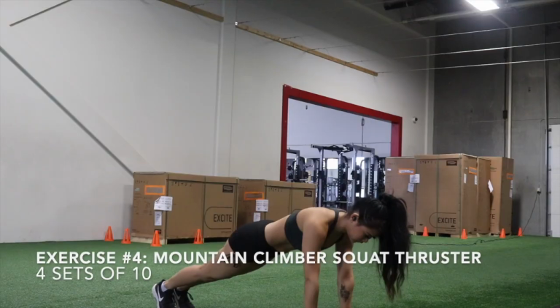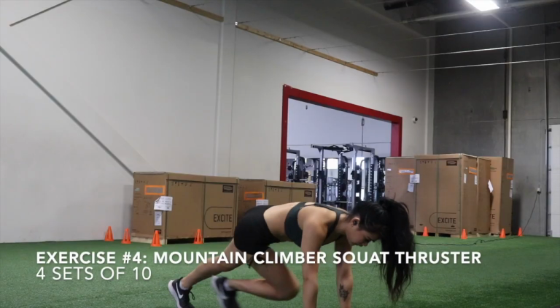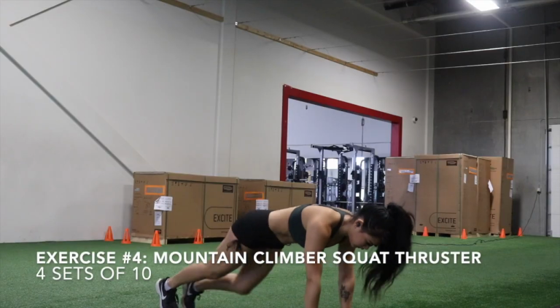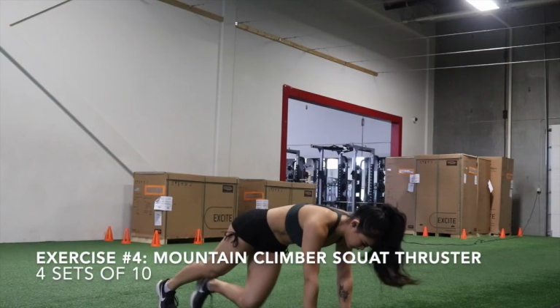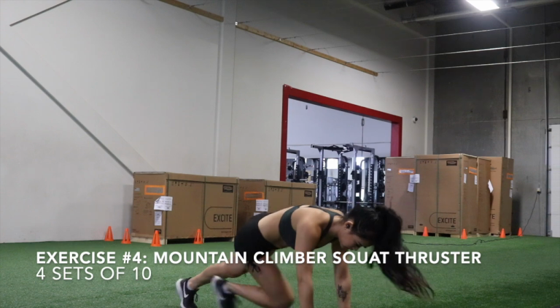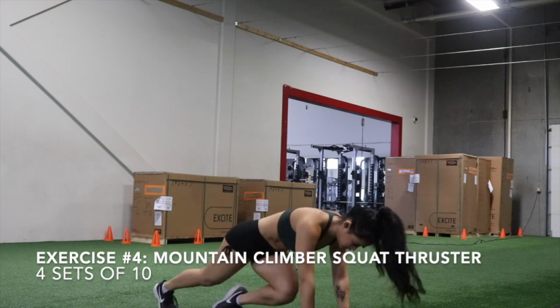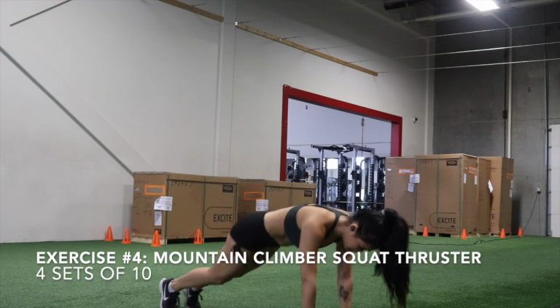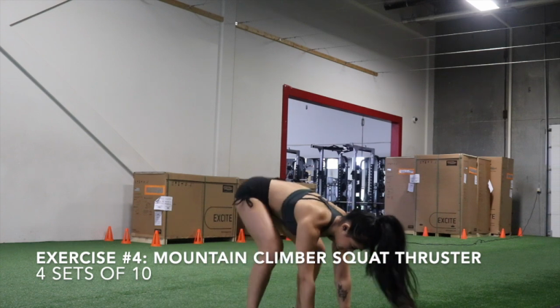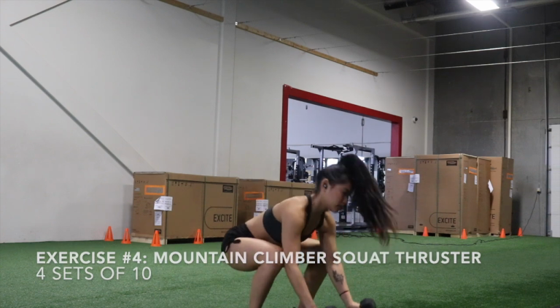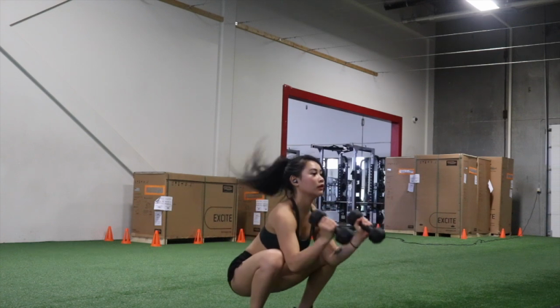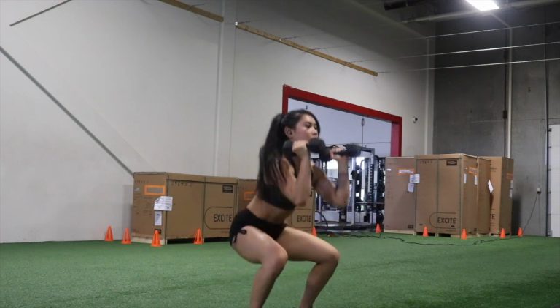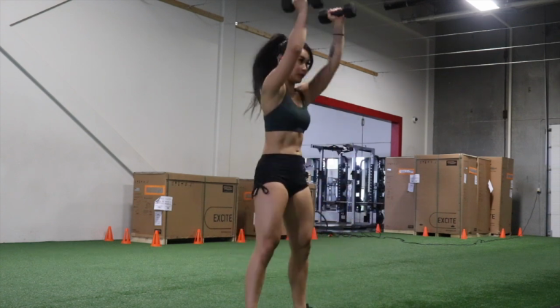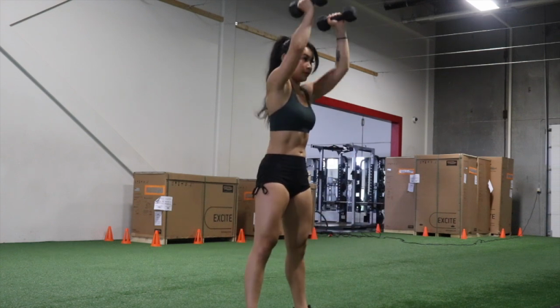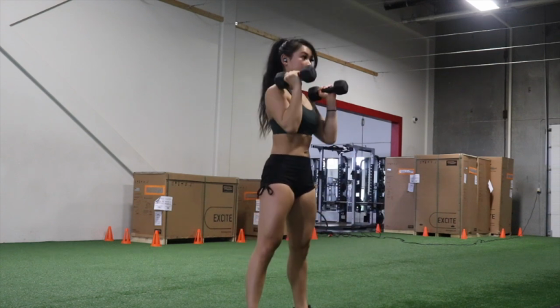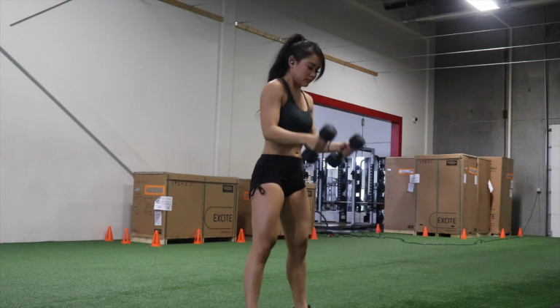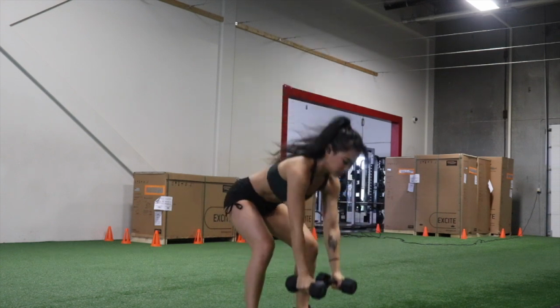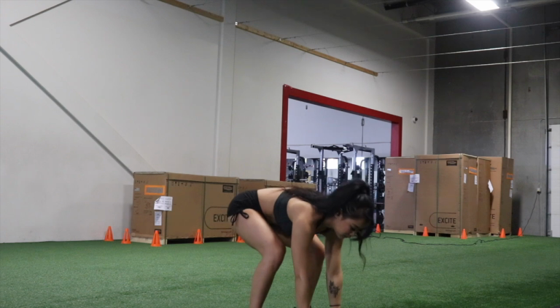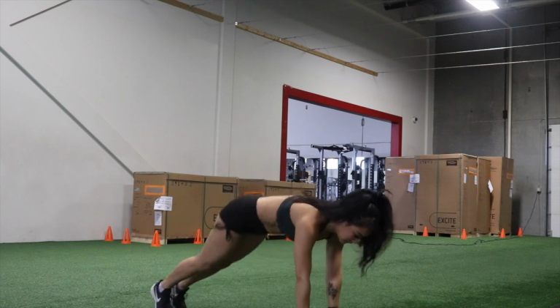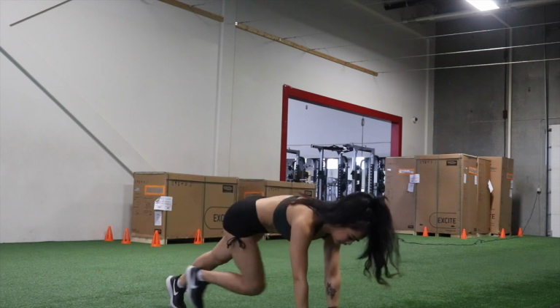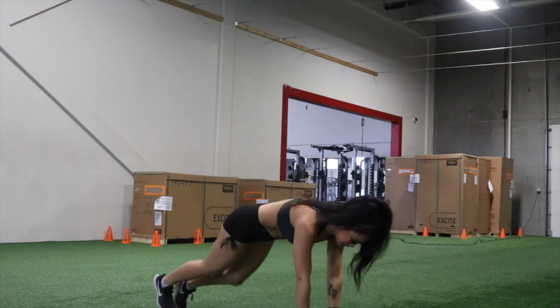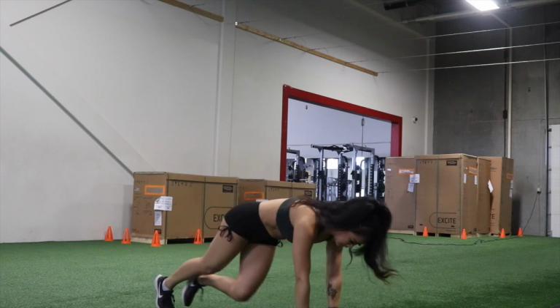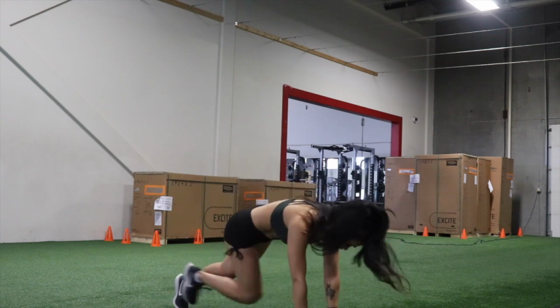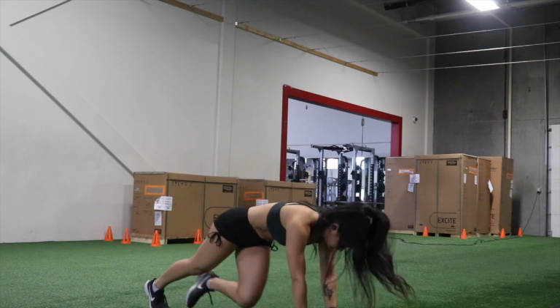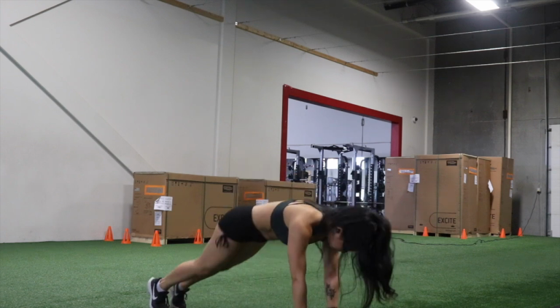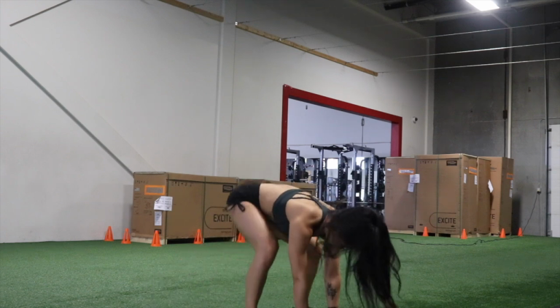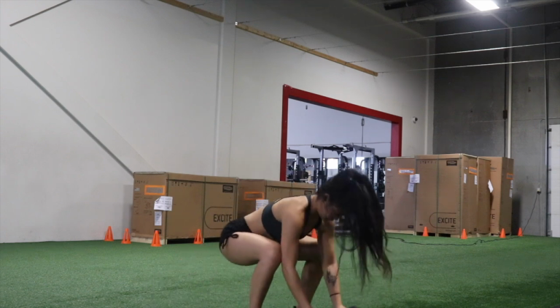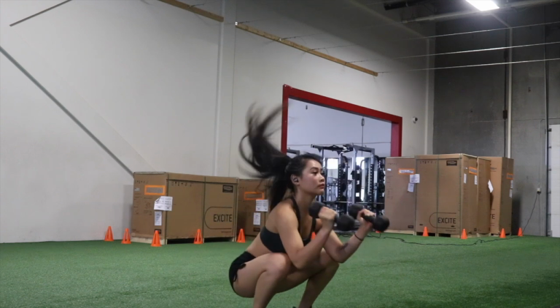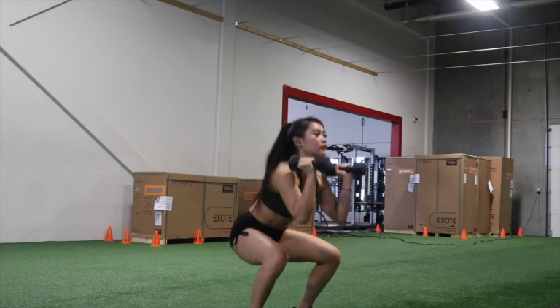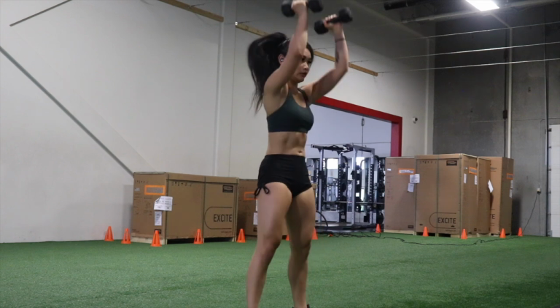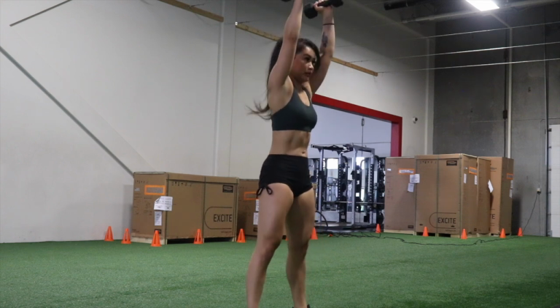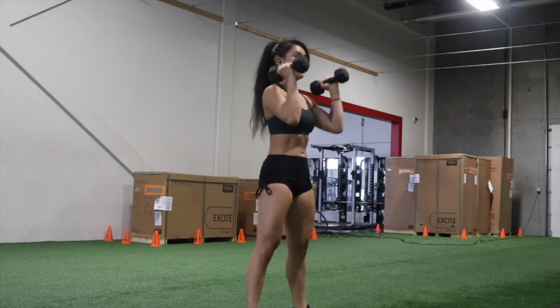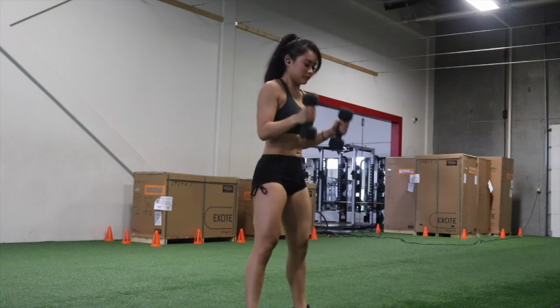Exercise four is a mountain climber squat thruster. These are going to target the abs and the shoulders. Using a pair of dumbbells, get into push-up position. Drive your knees to your elbows, pop into a squat, and as you extend from the squat, press up the dumbbells.